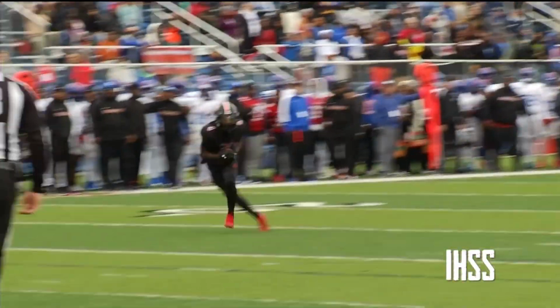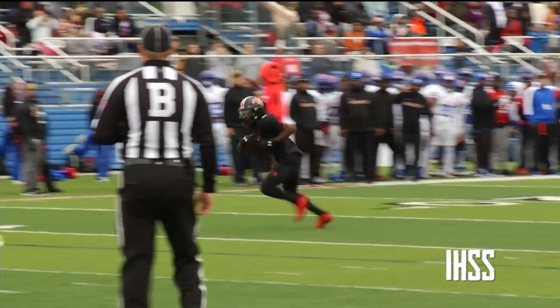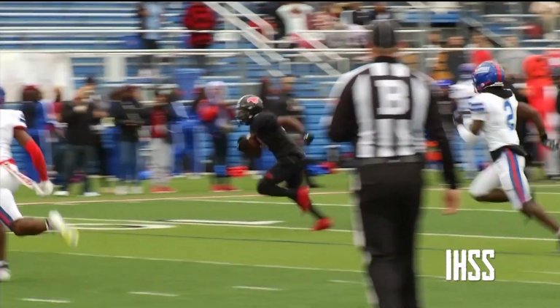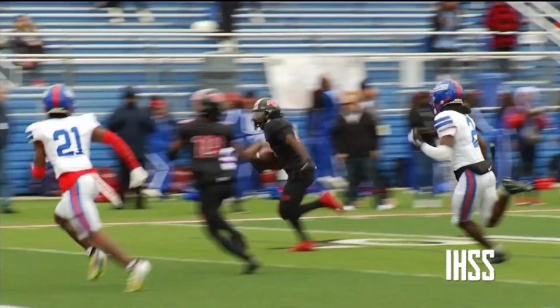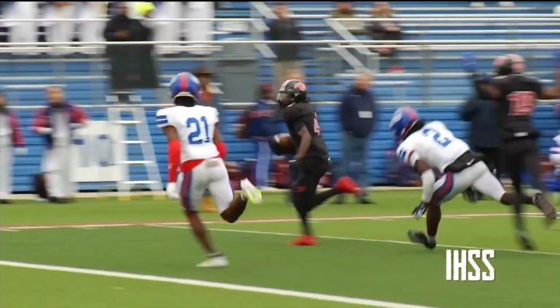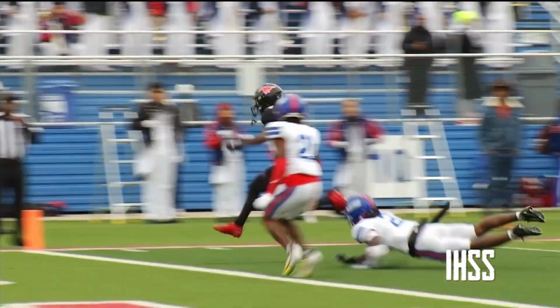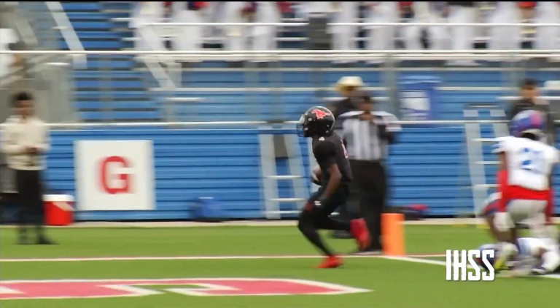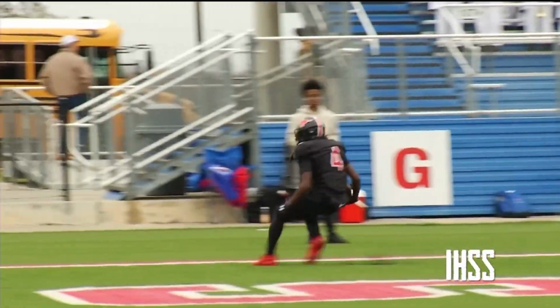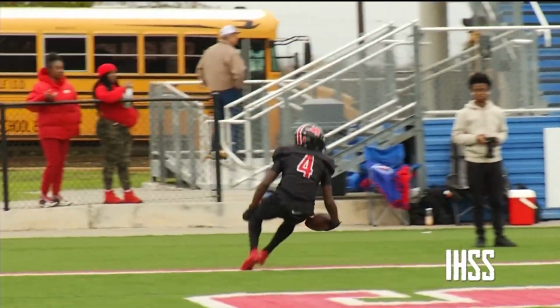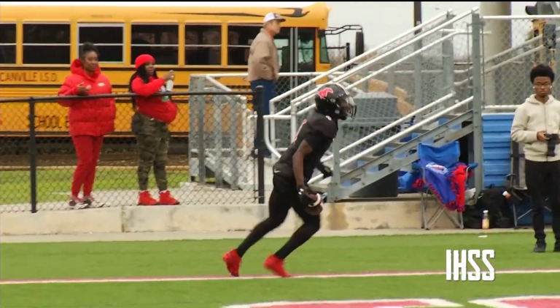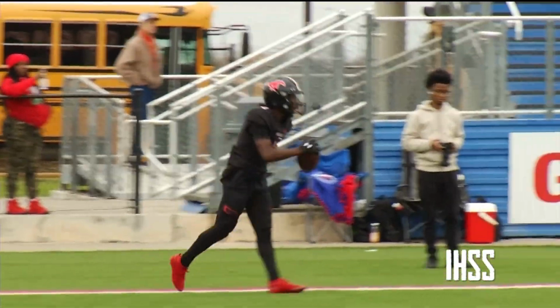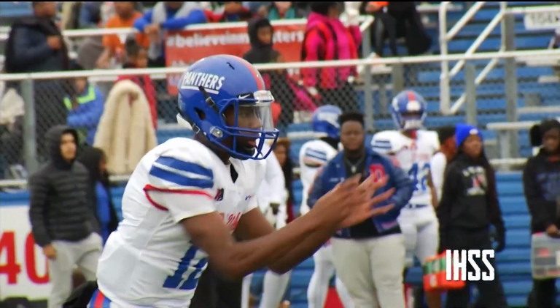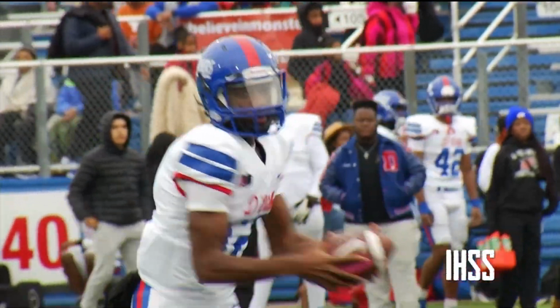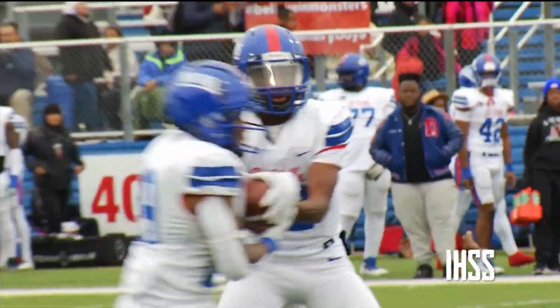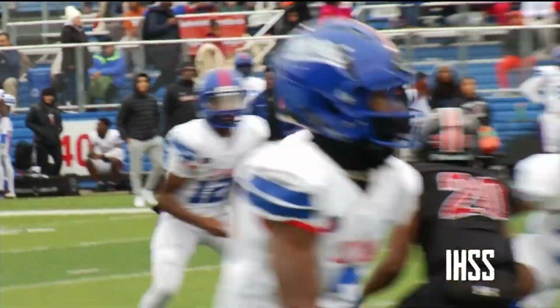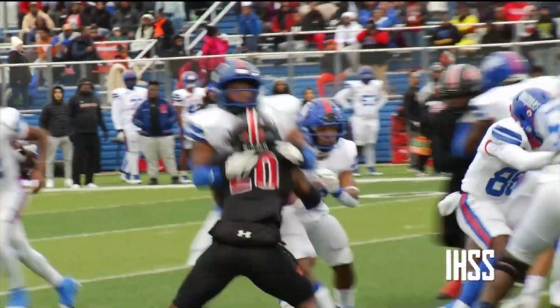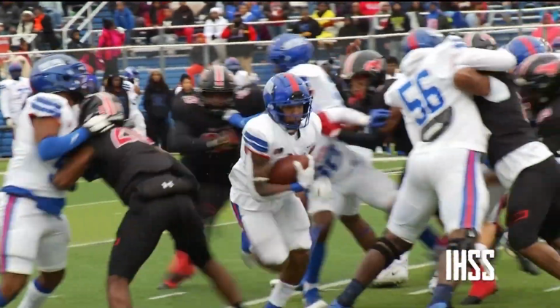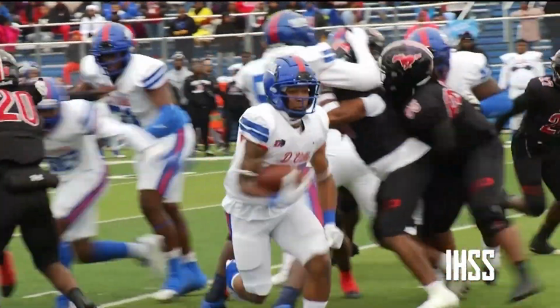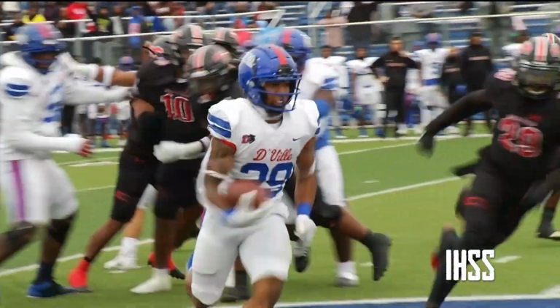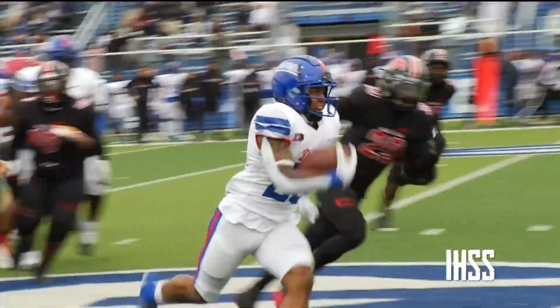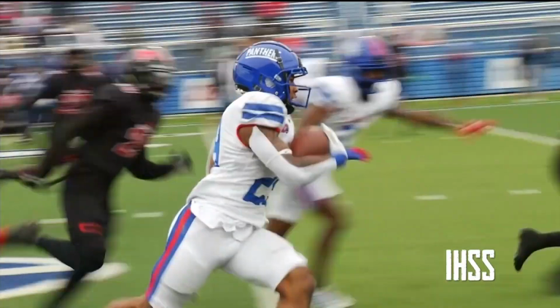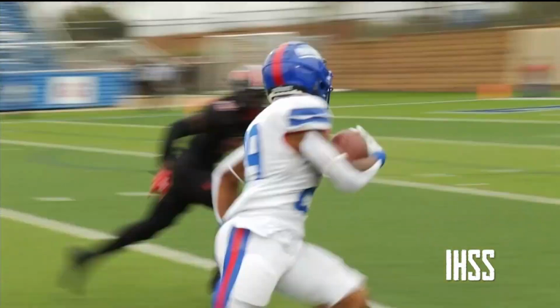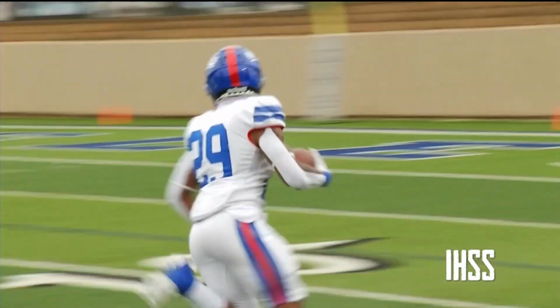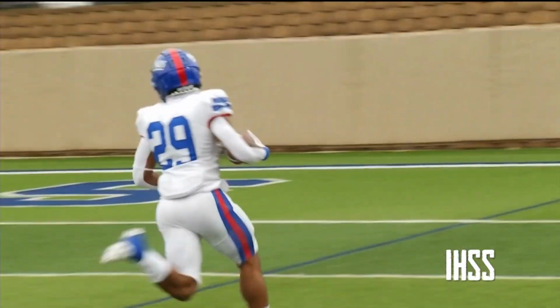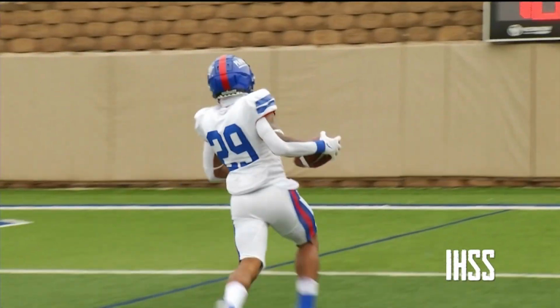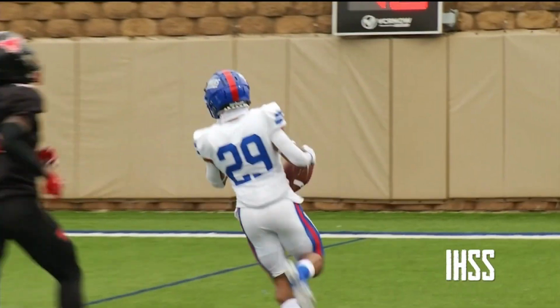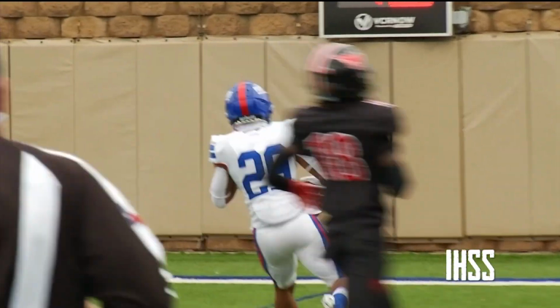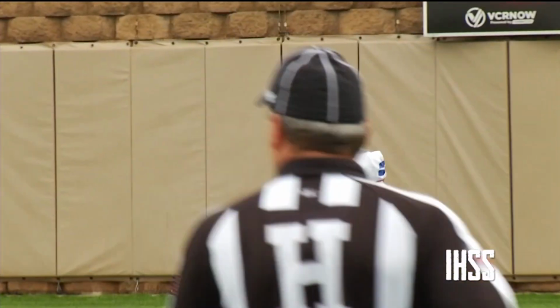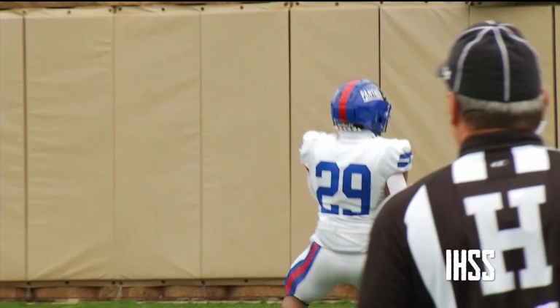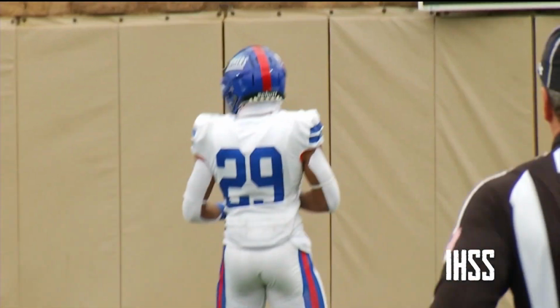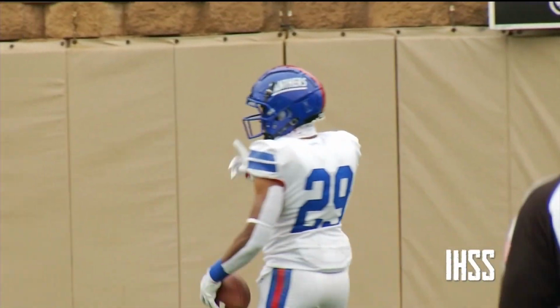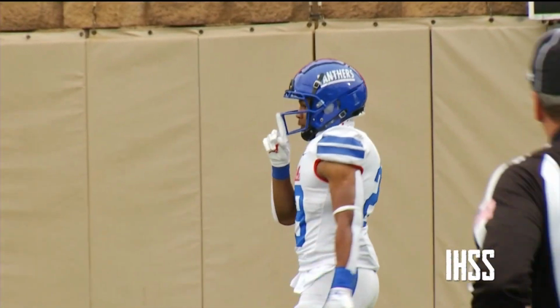And just like that, it's 6-0 Mustangs. But here comes Durham. He helps the Panthers answer right back with a 28-yard touchdown run. They would make their extra point, and Duncanville goes up 7-6.